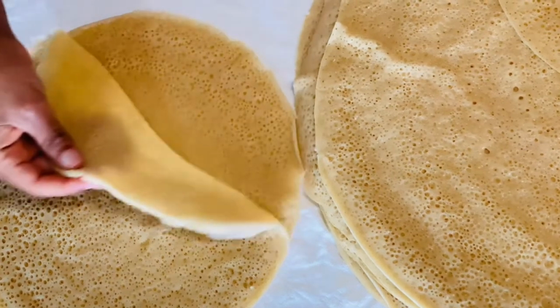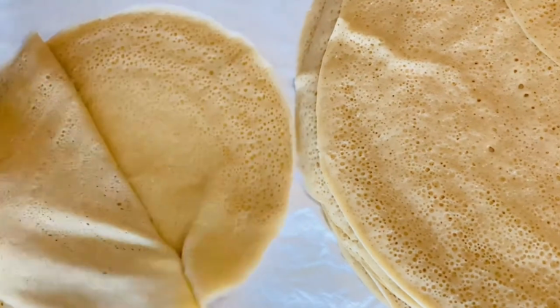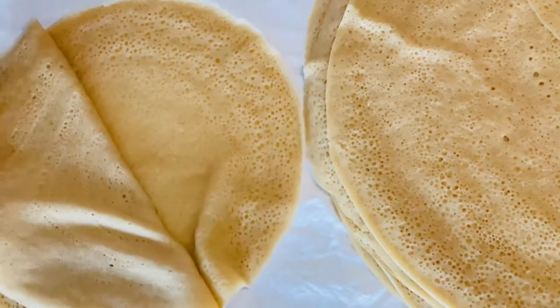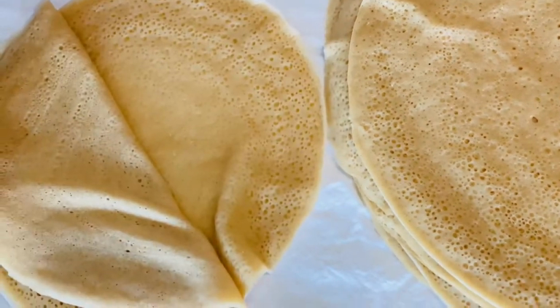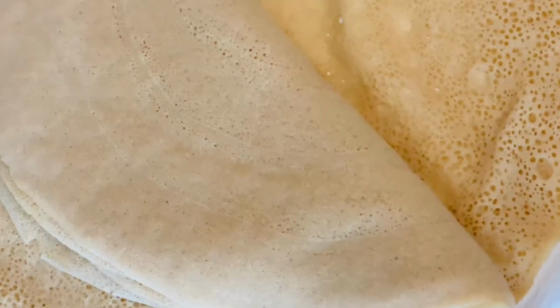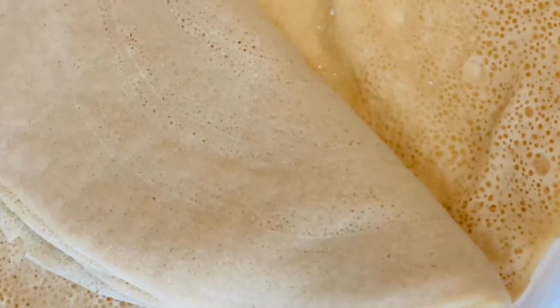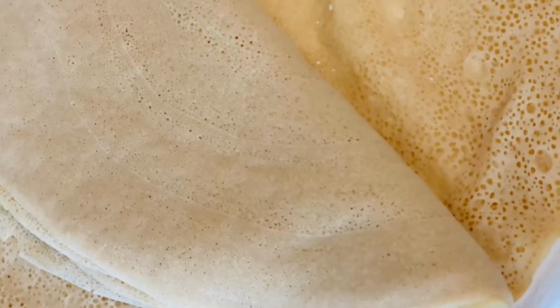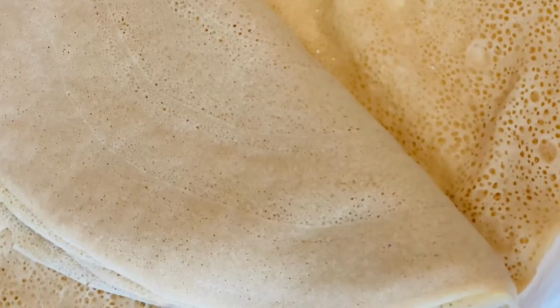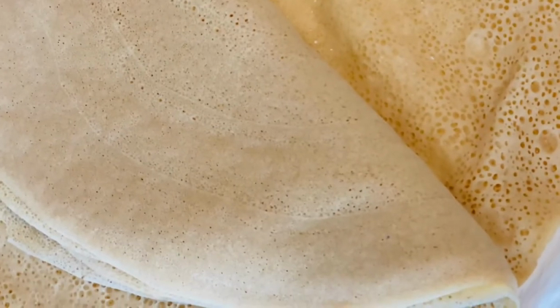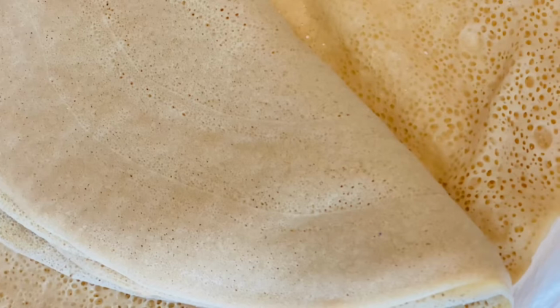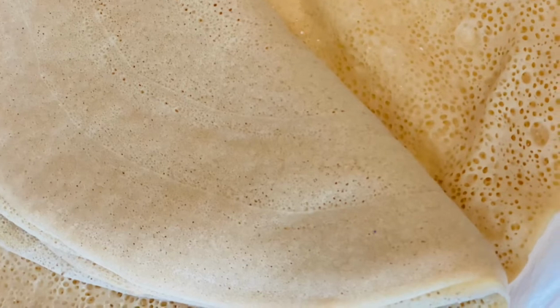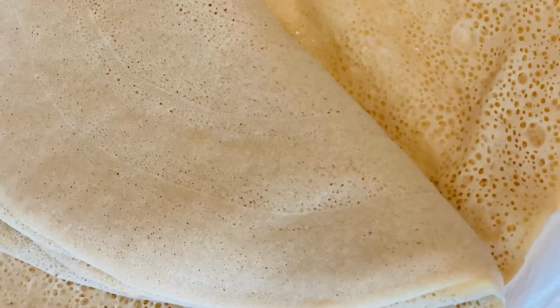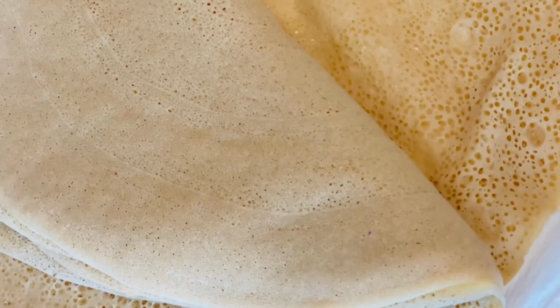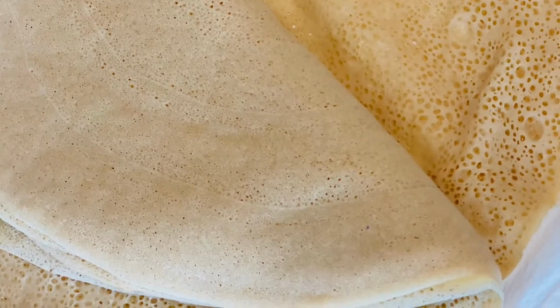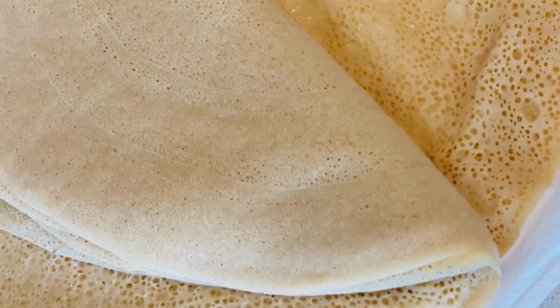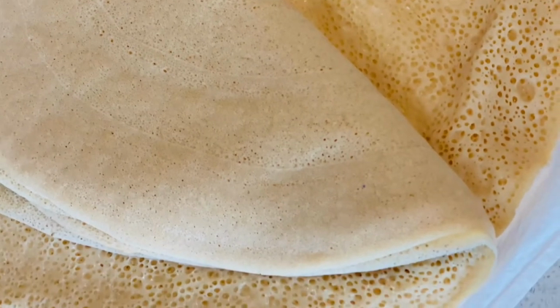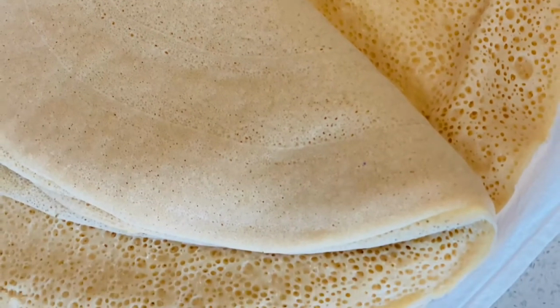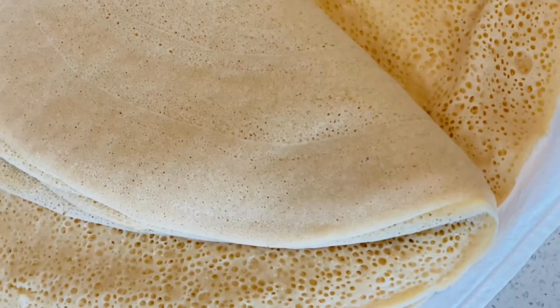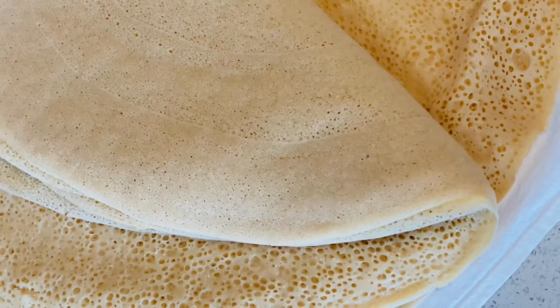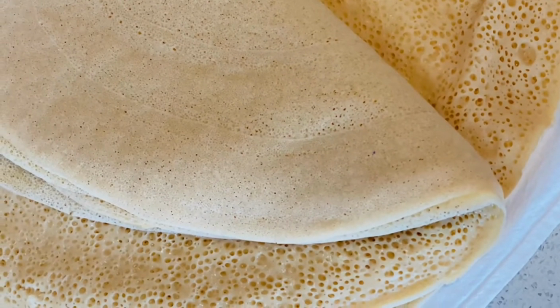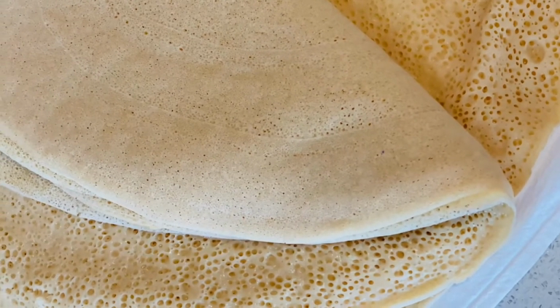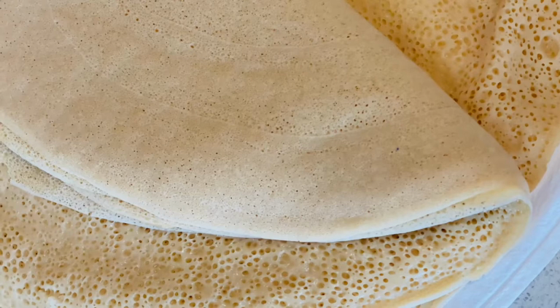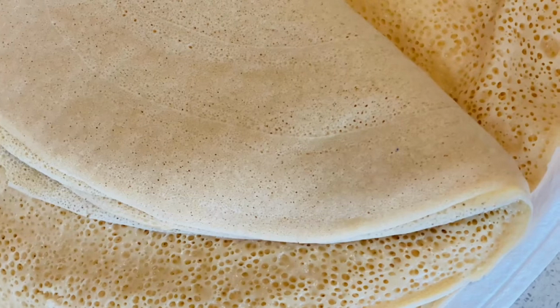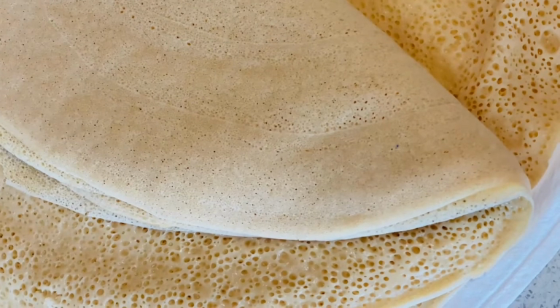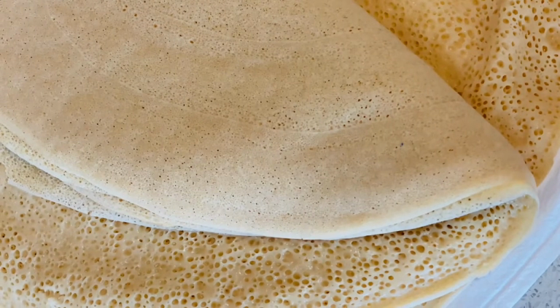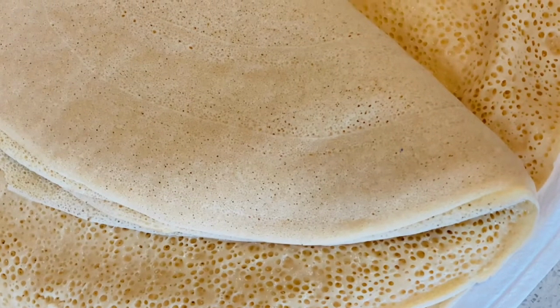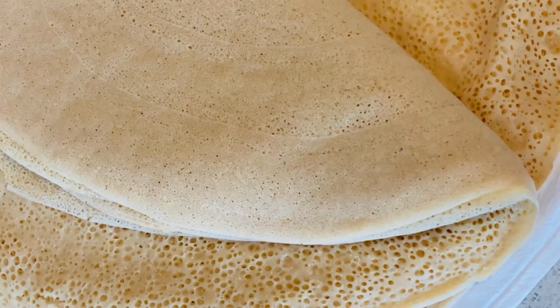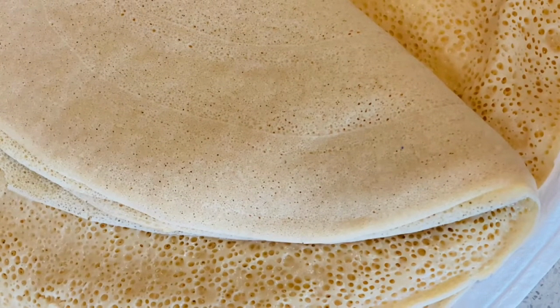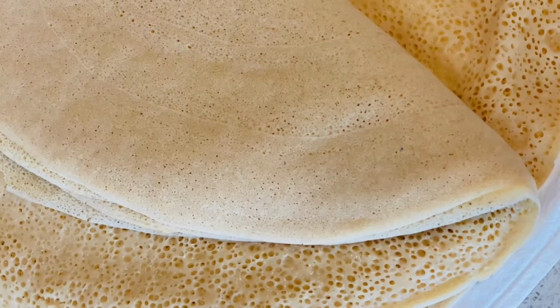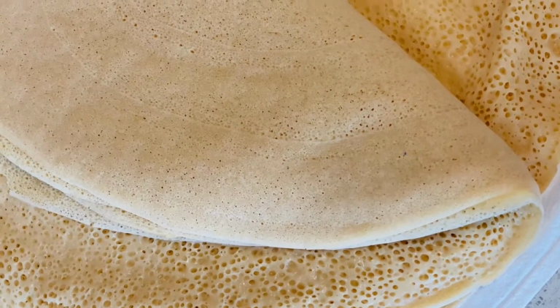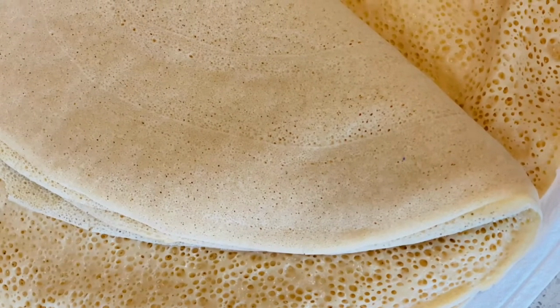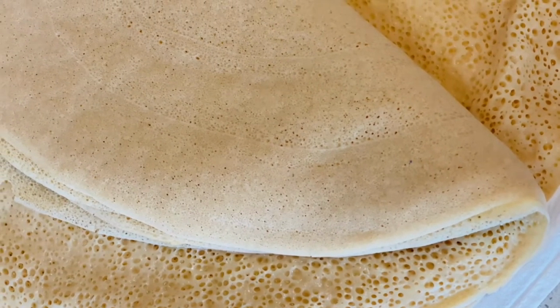This is the end result. Look at the back of the injera — this is how you know it's good. It should be smooth from the back side, and the front side should have lots of air bubbles. It should be soft, and it was actually really delicious.